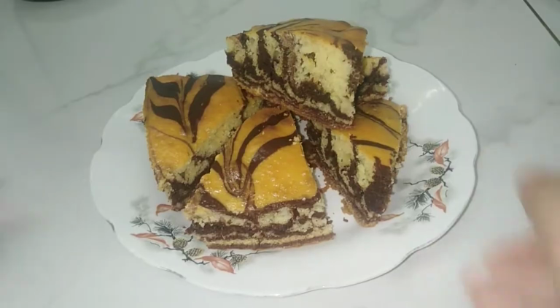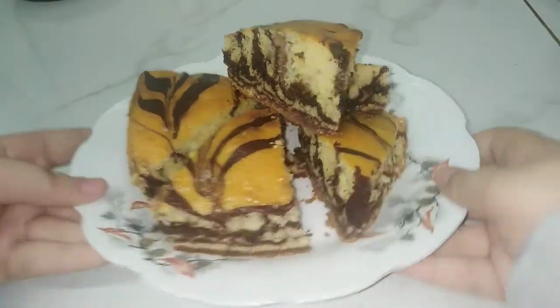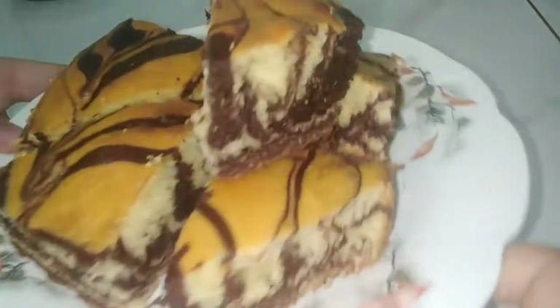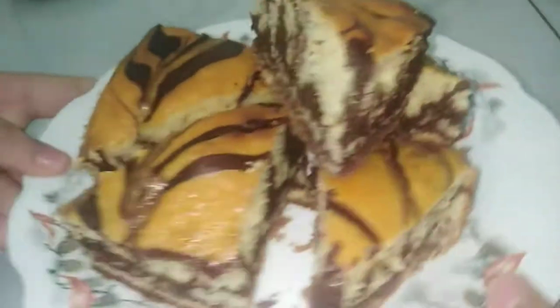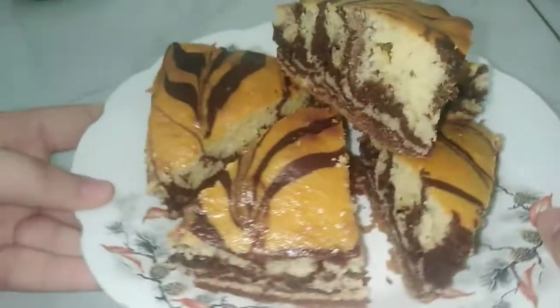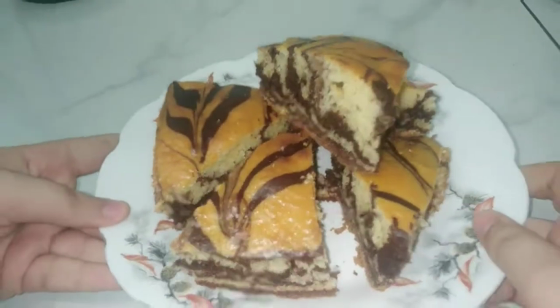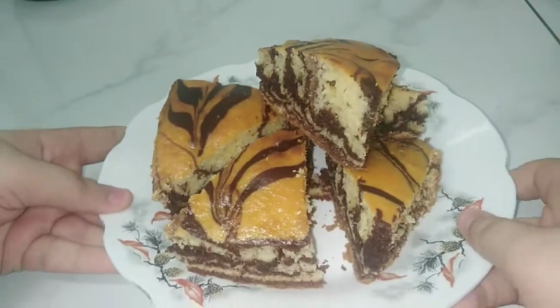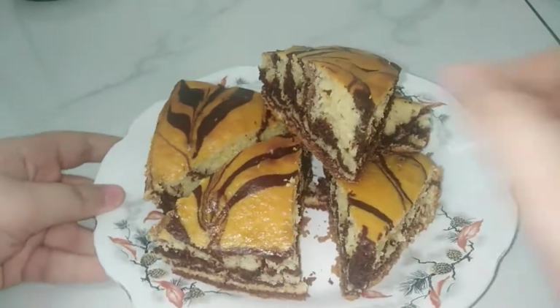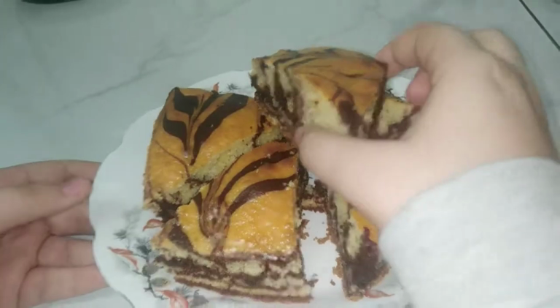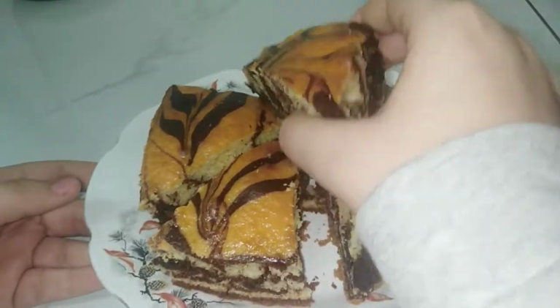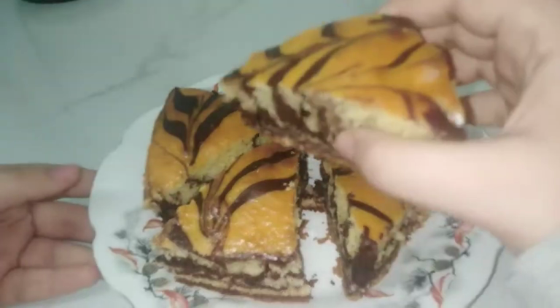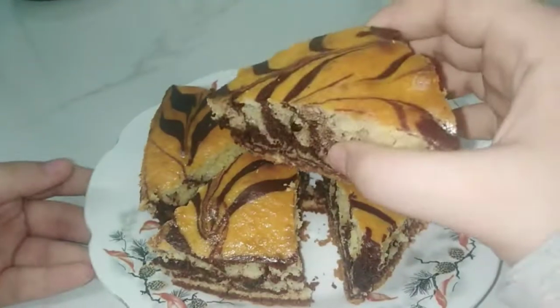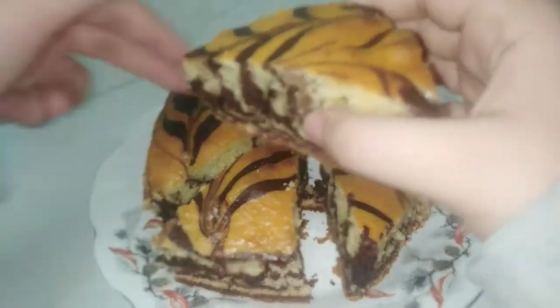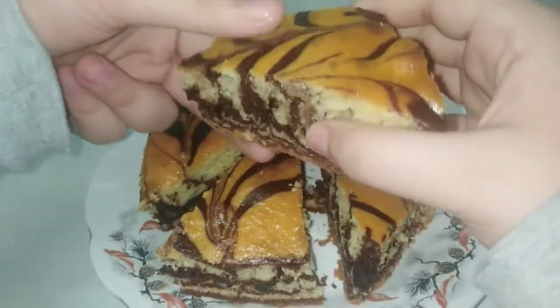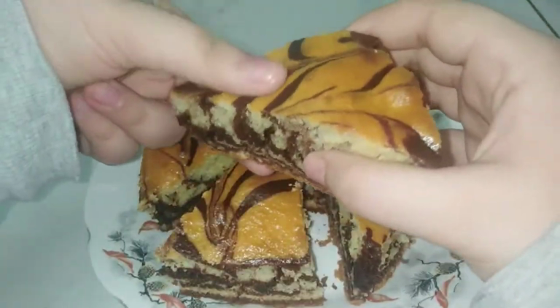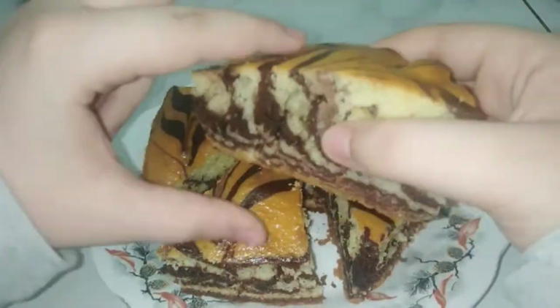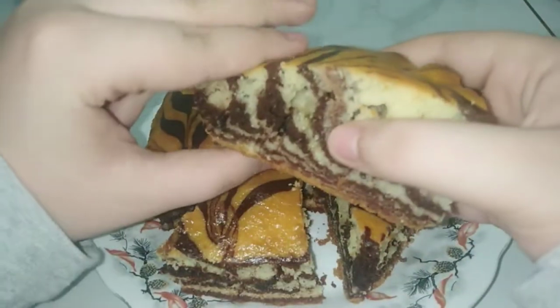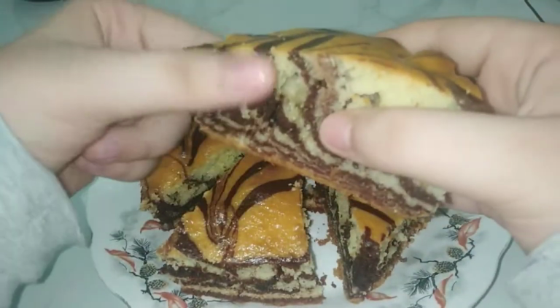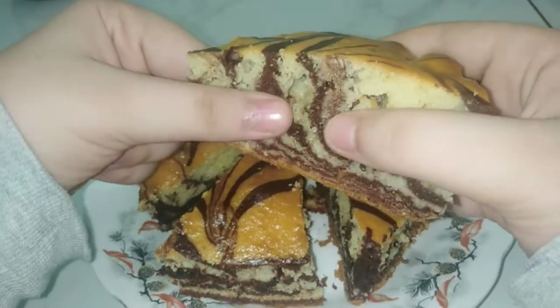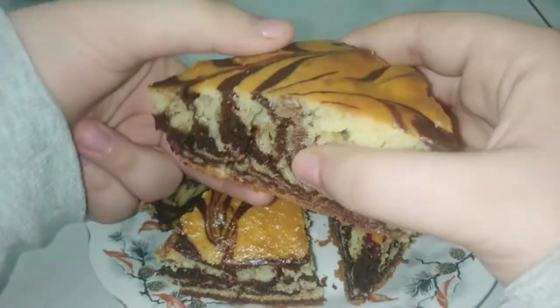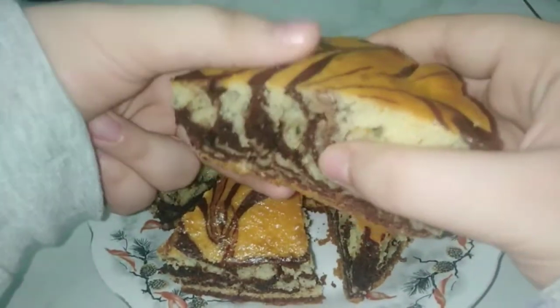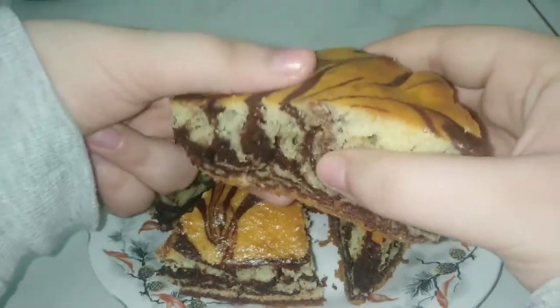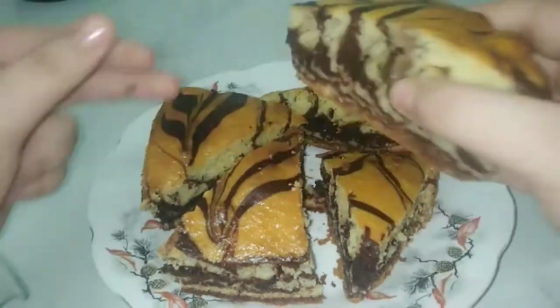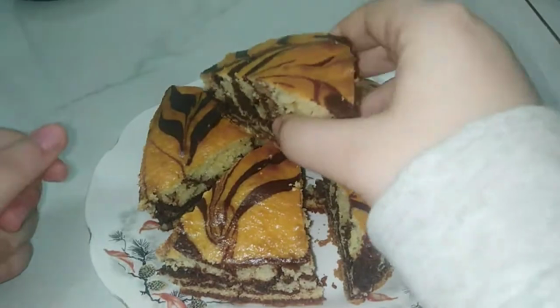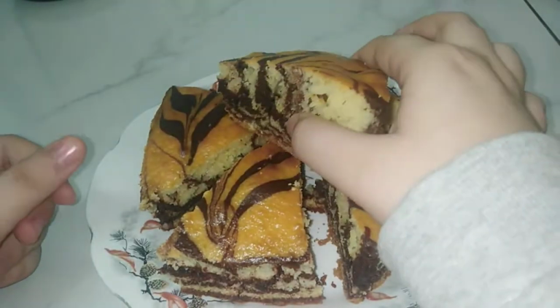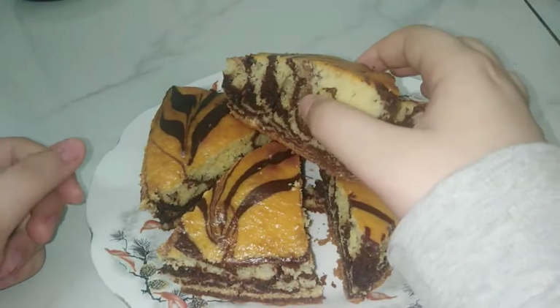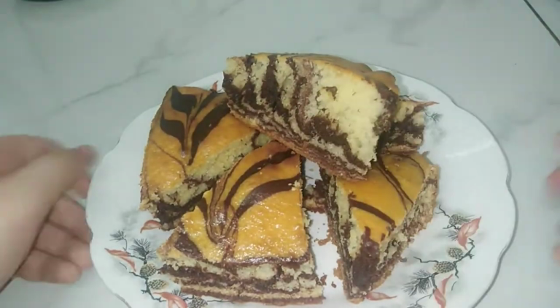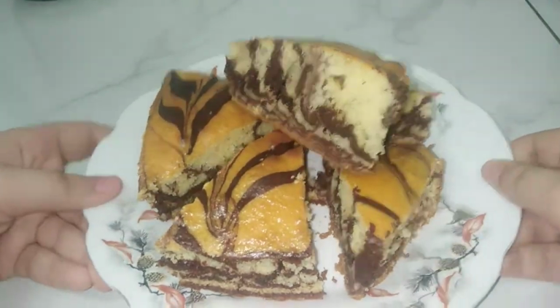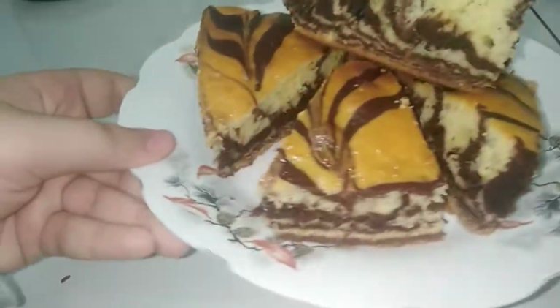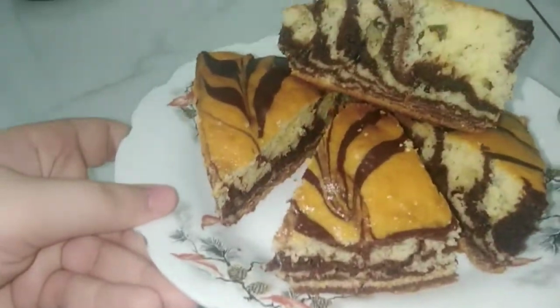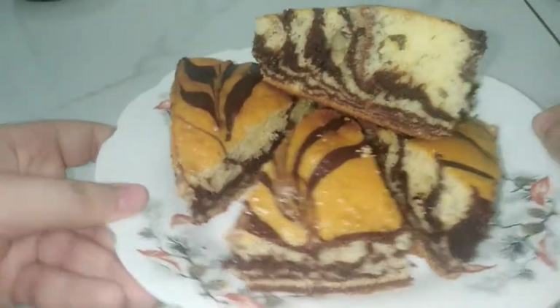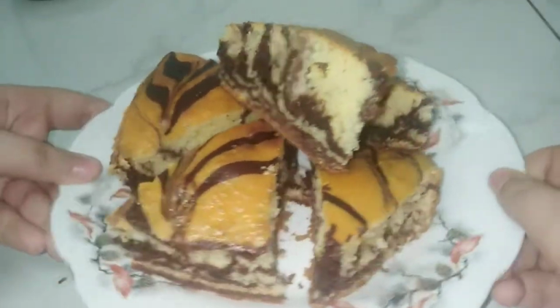Hi girls, how are you? Welcome to my channel. Today I will teach you how to make a cake with white and chocolate mixture. It will be soft and we will make it in an easy and simple way. Complete the video to know how we will make it.